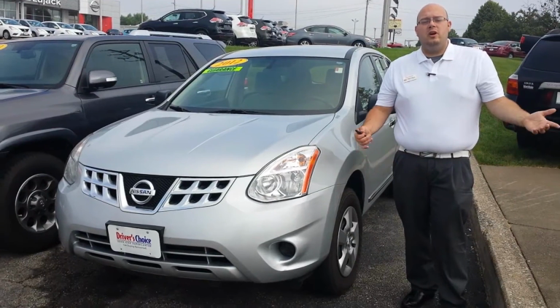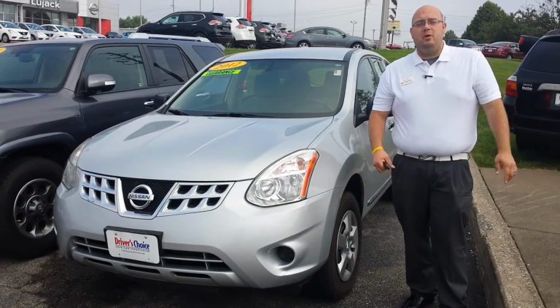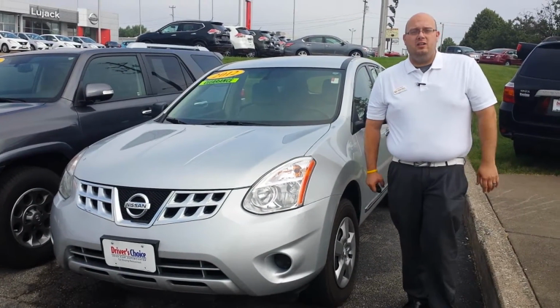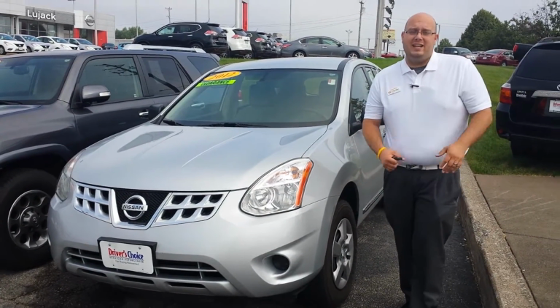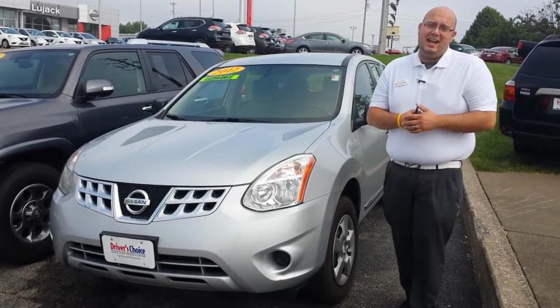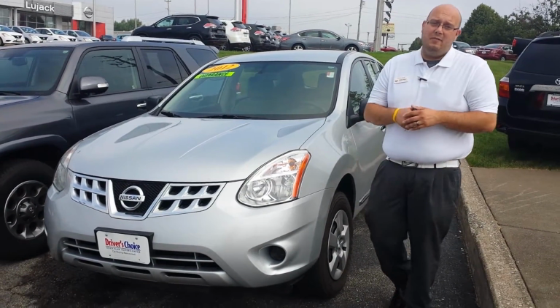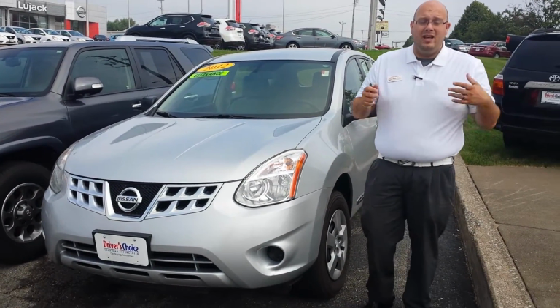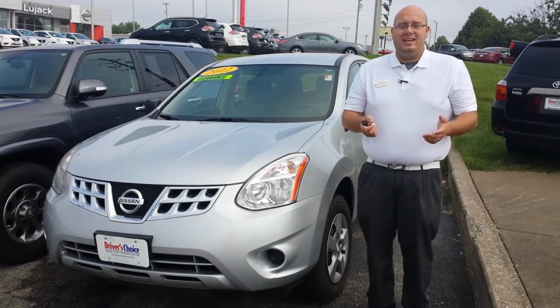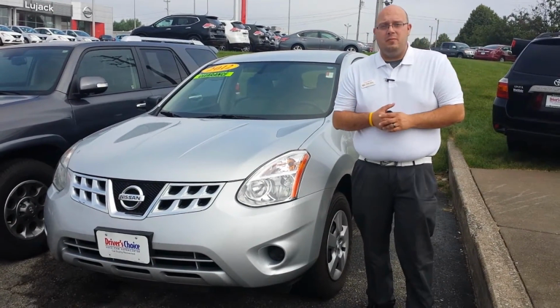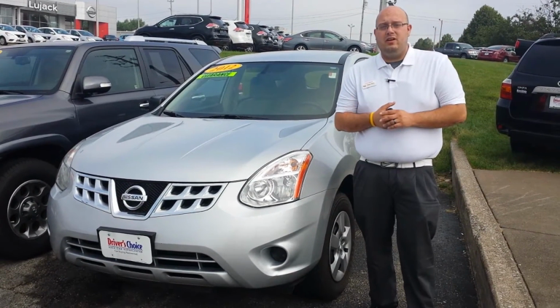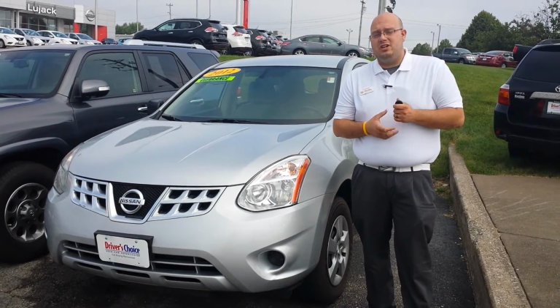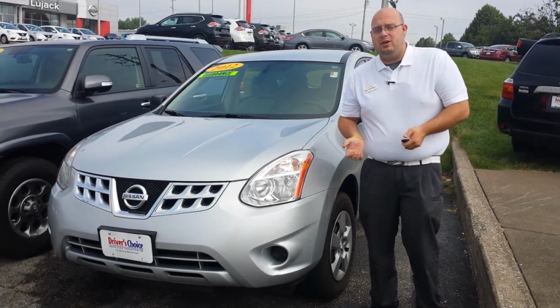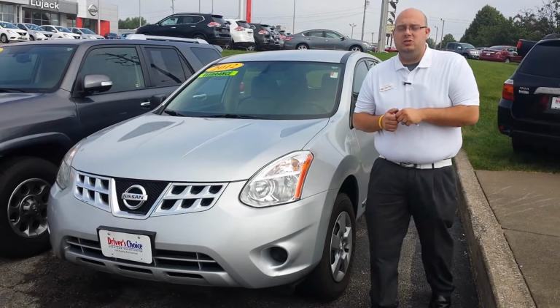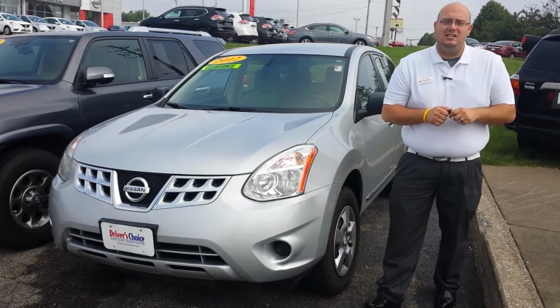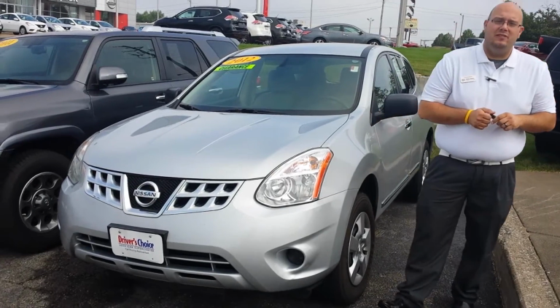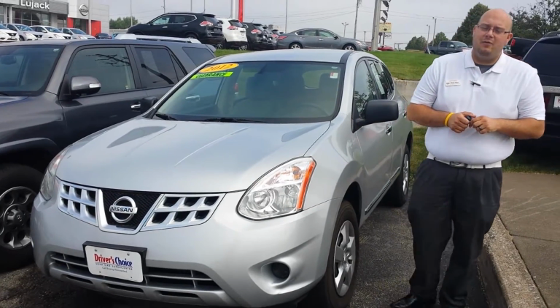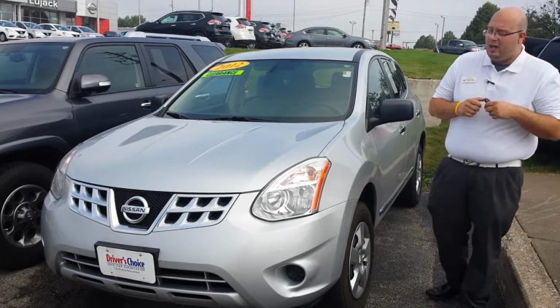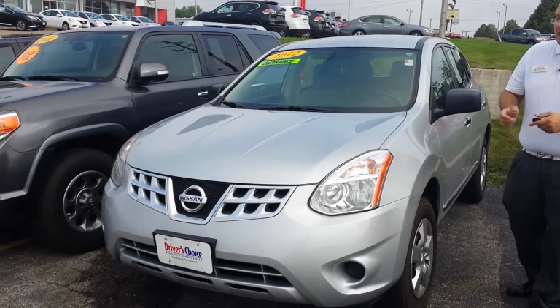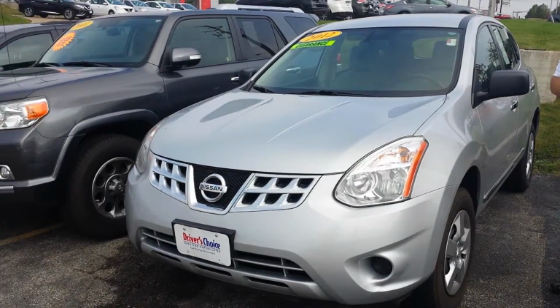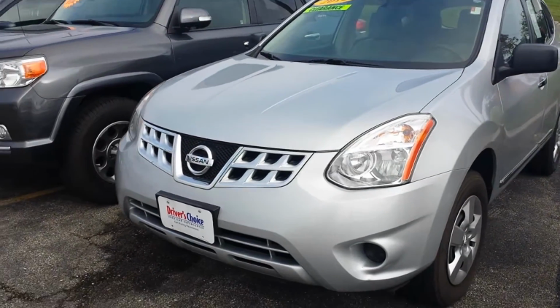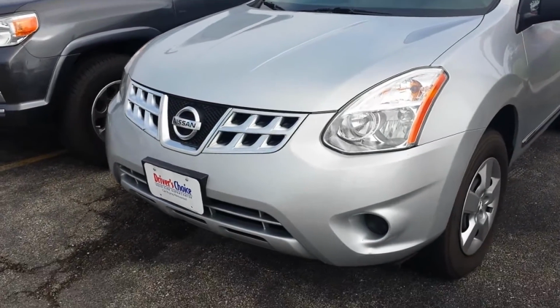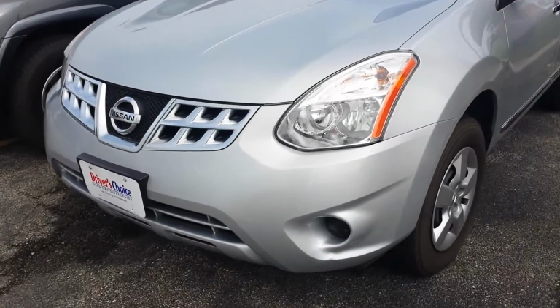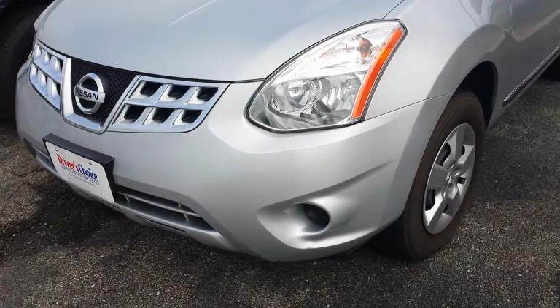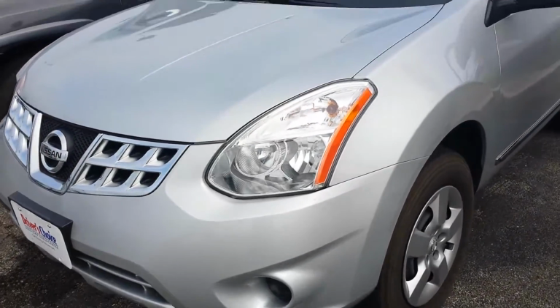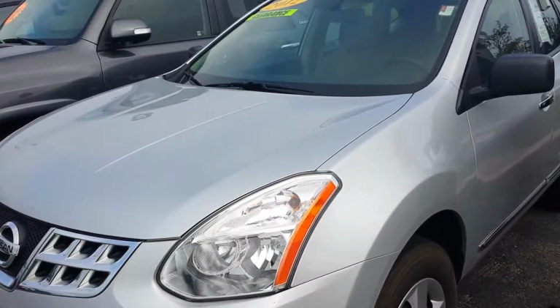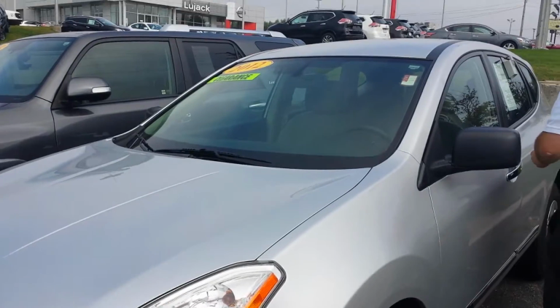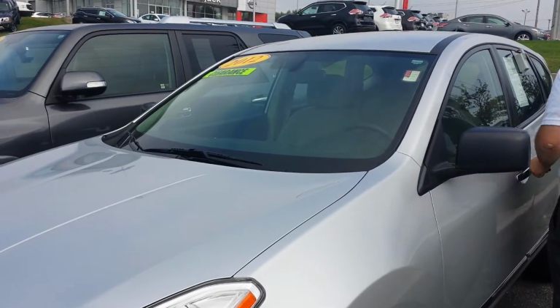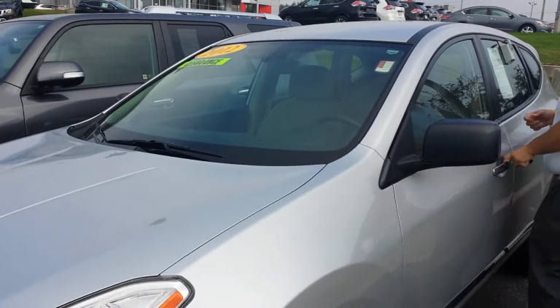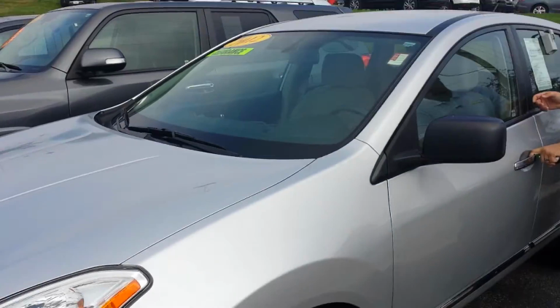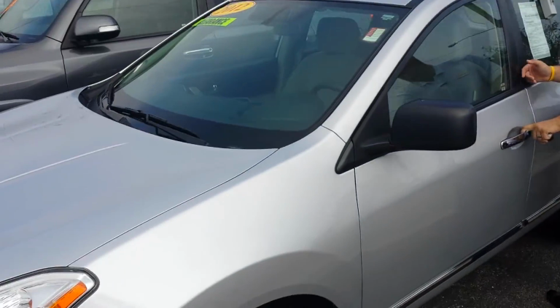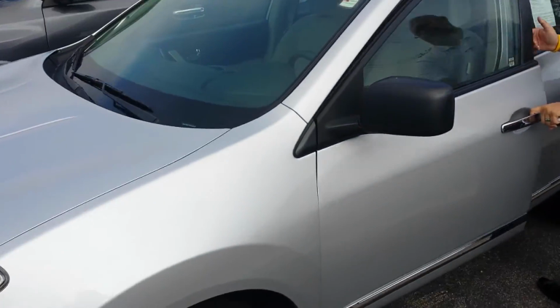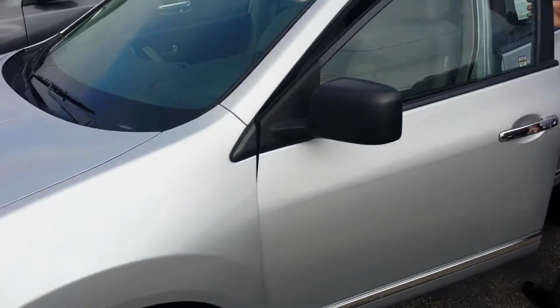Good morning, Dan Brady here at Lujac Nissan in Davenport. Thank you so much for your interest in our beautiful 2012 Nissan Rogue. This one is on clearance right now, beautiful 2012 S model Rogue.